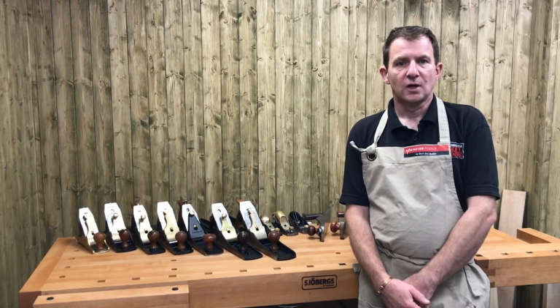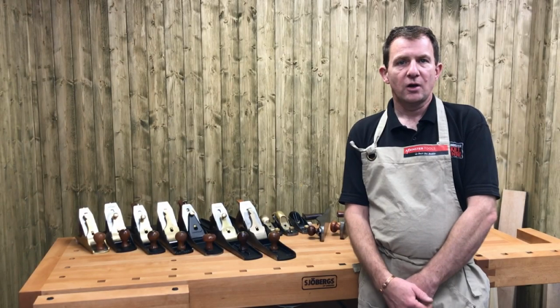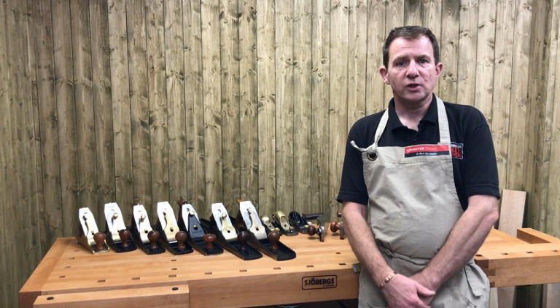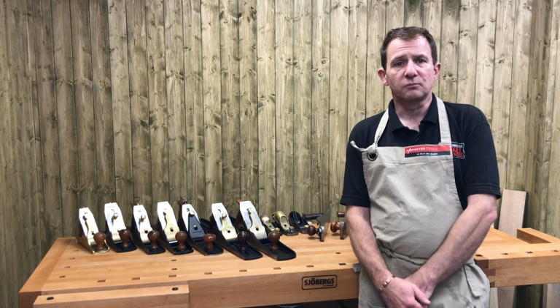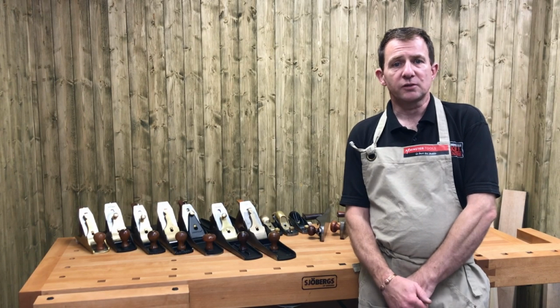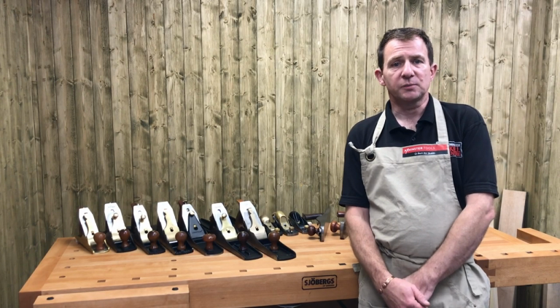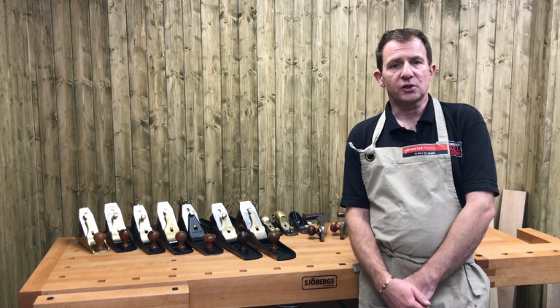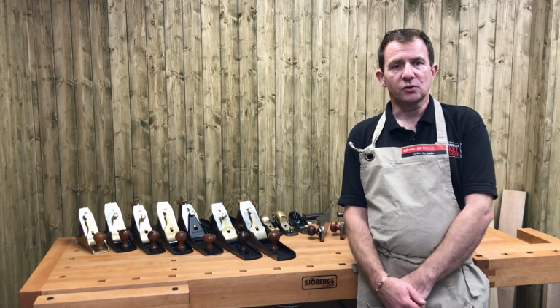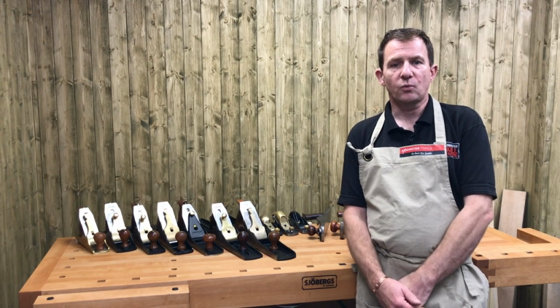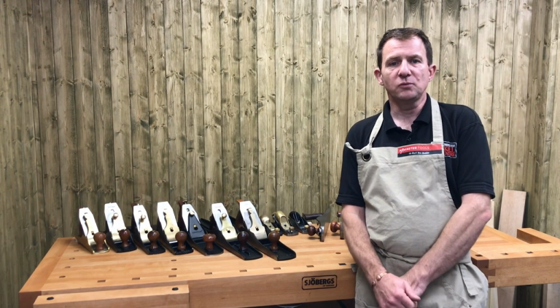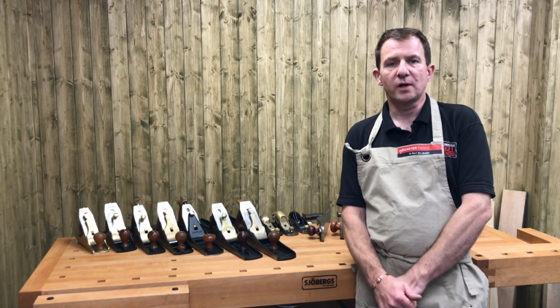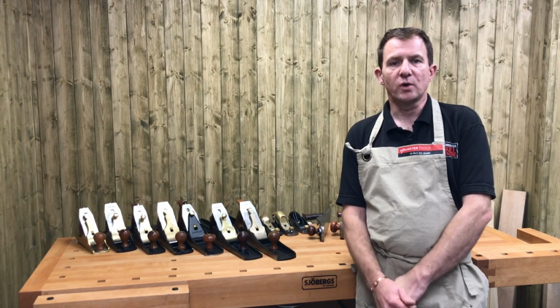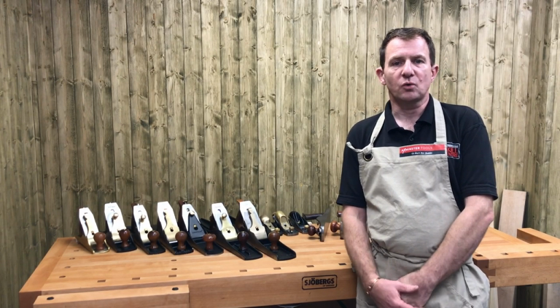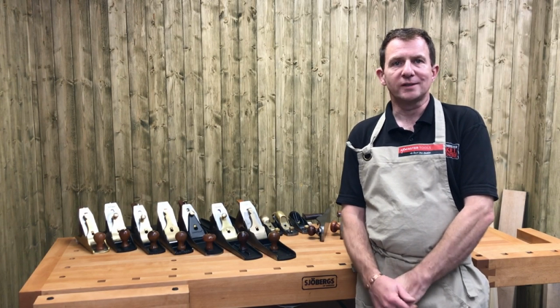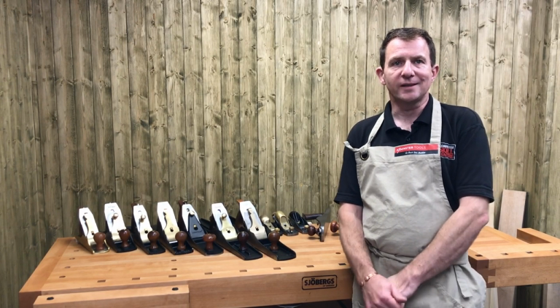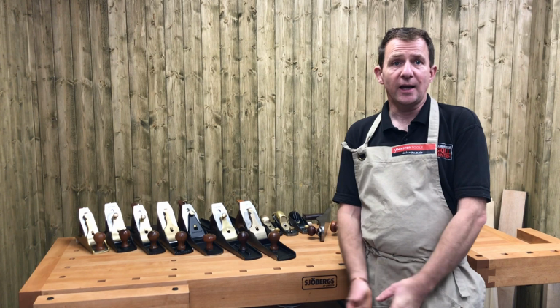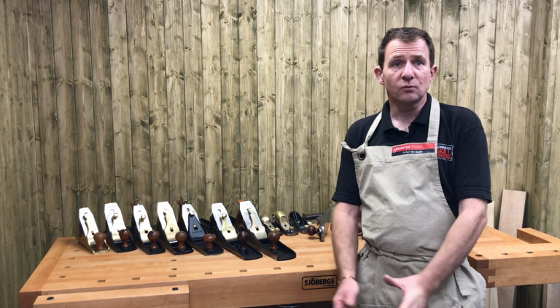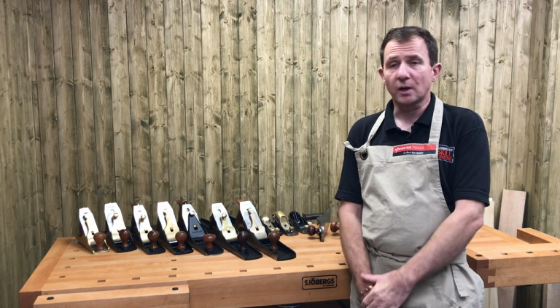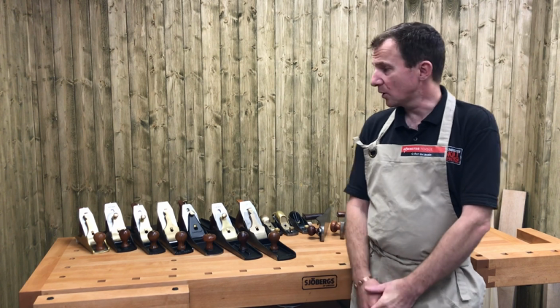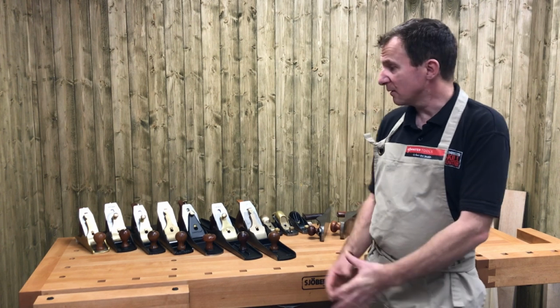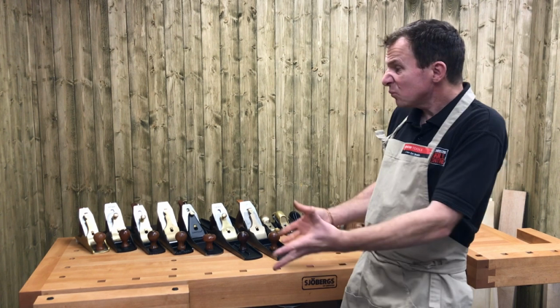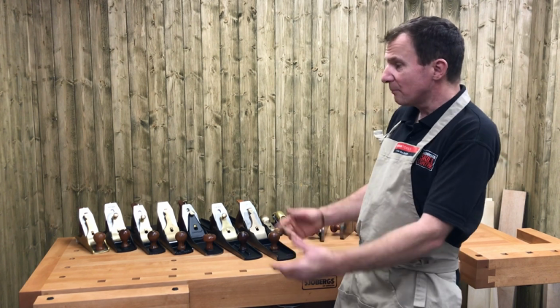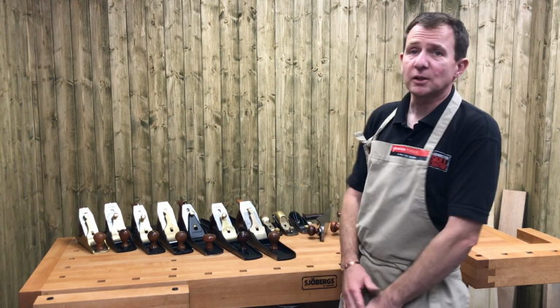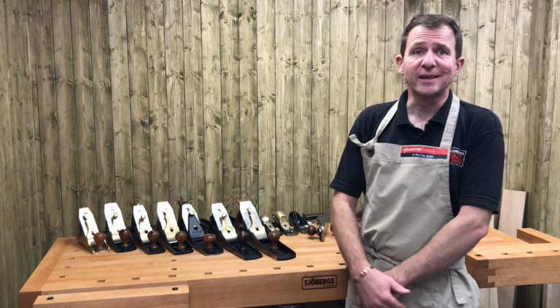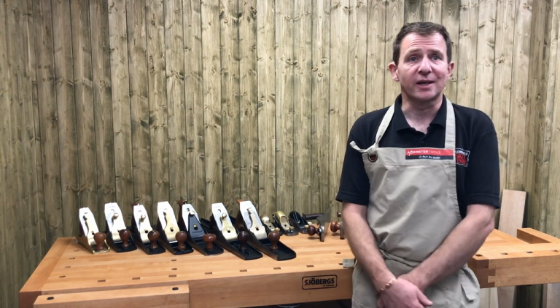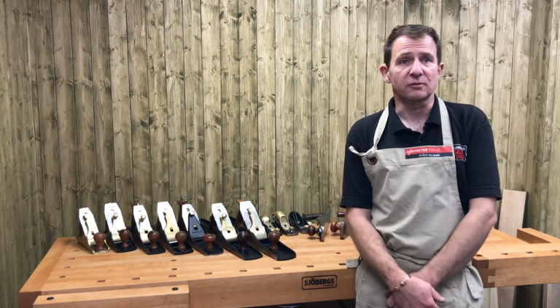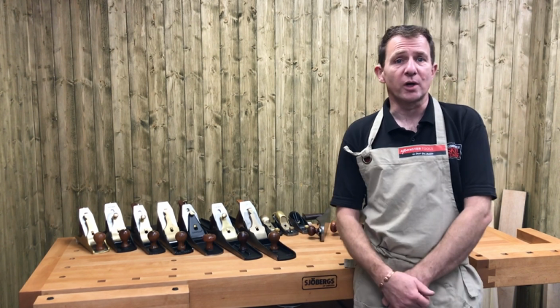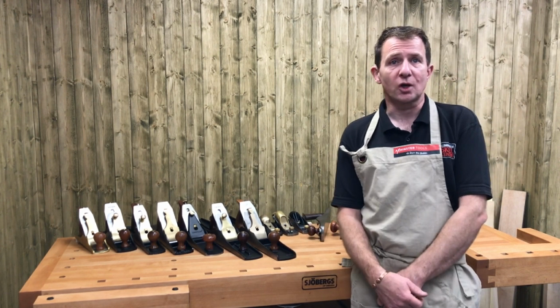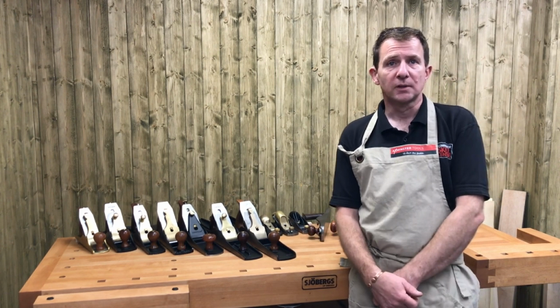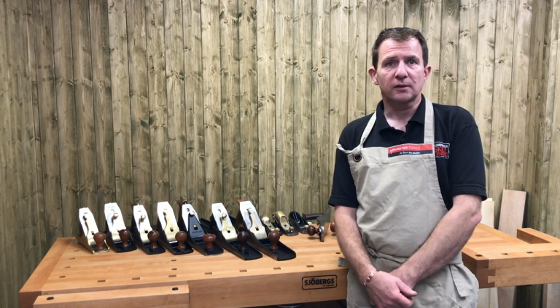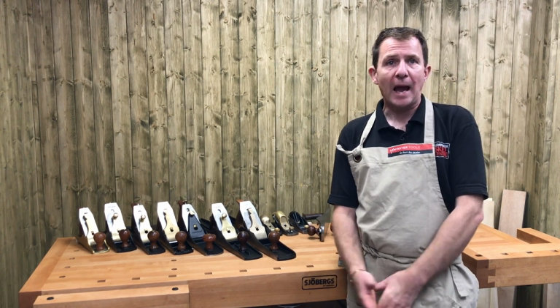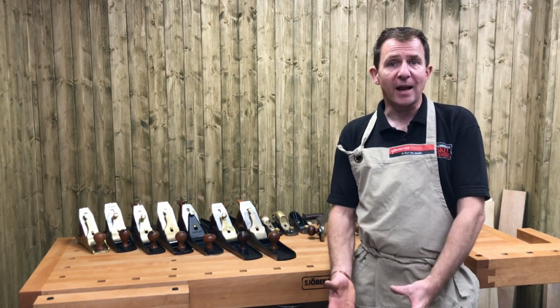Hi, I'm Jason Bridge, Maximist of Tools. Welcome to another Workshop Wednesday. Today we're going to be looking at one of the basic mainstones of your workshop - your hand plane.